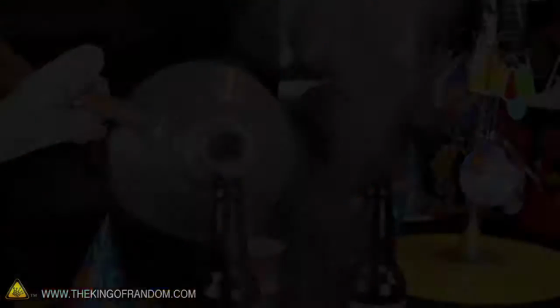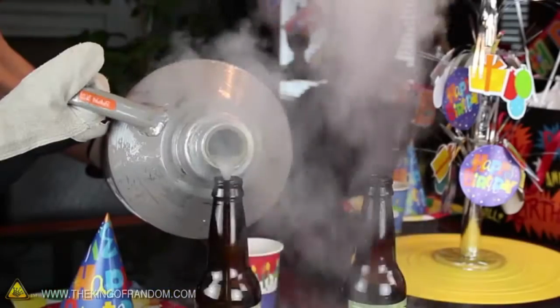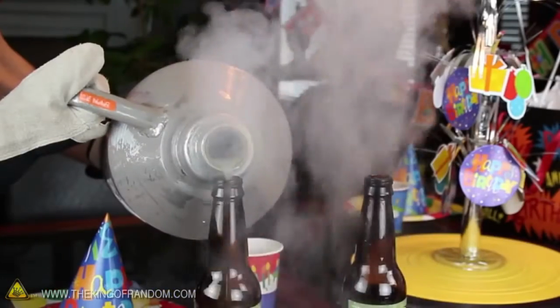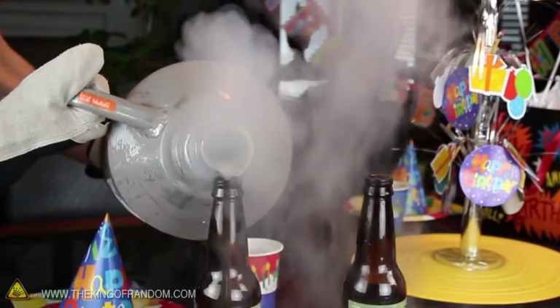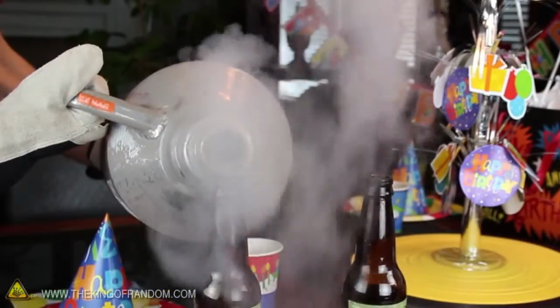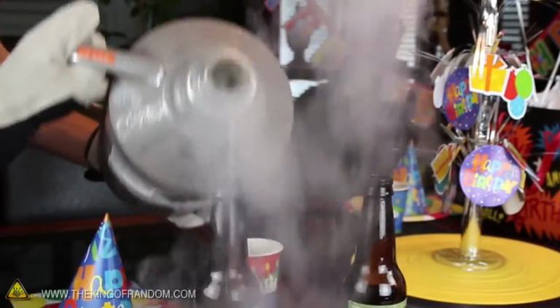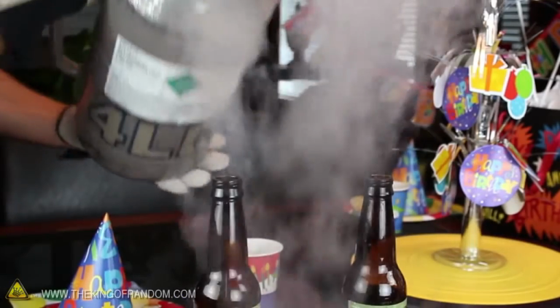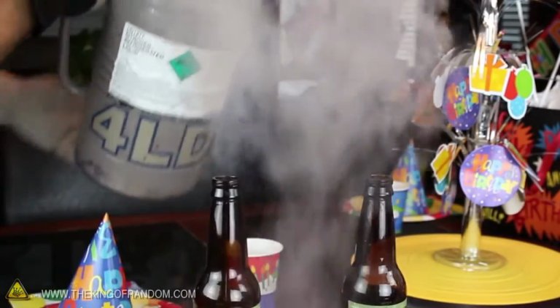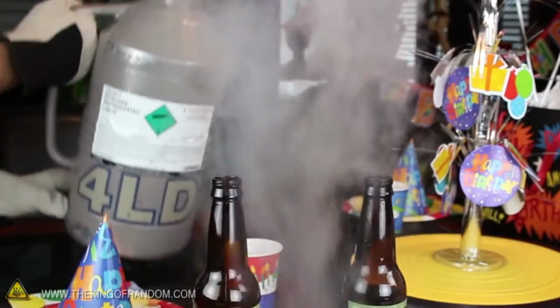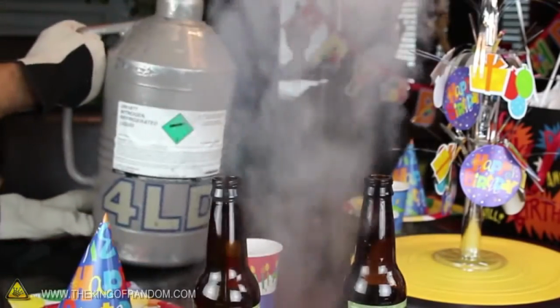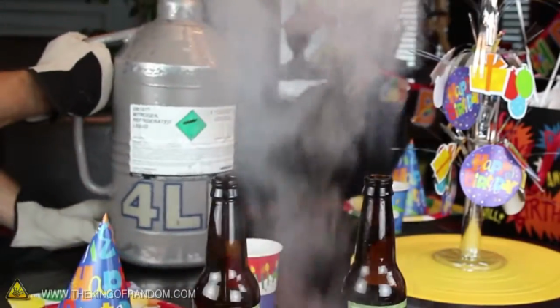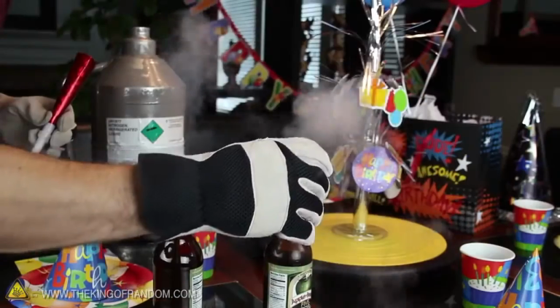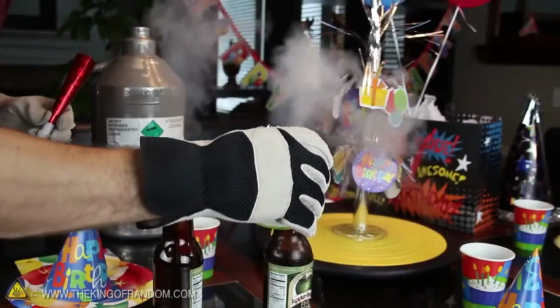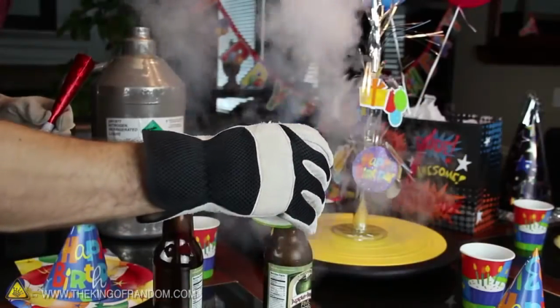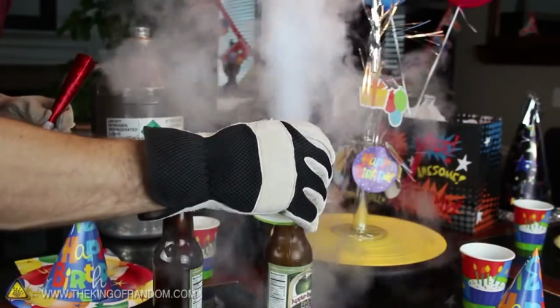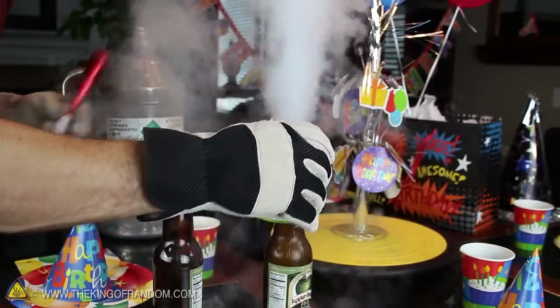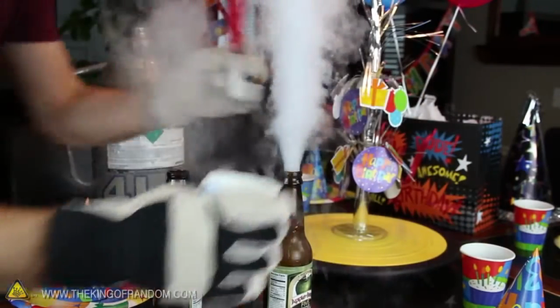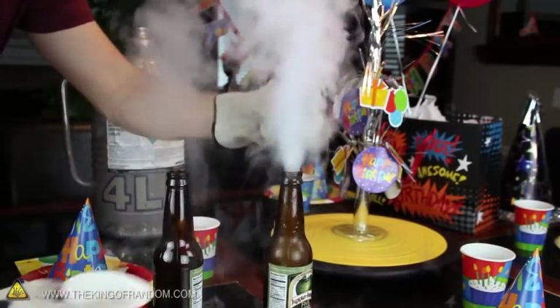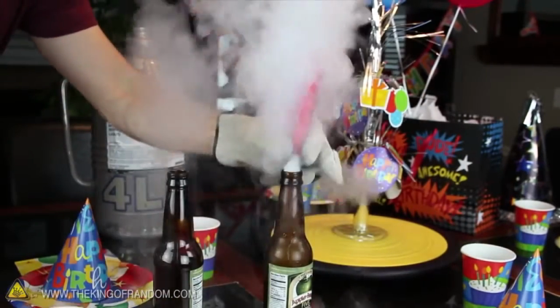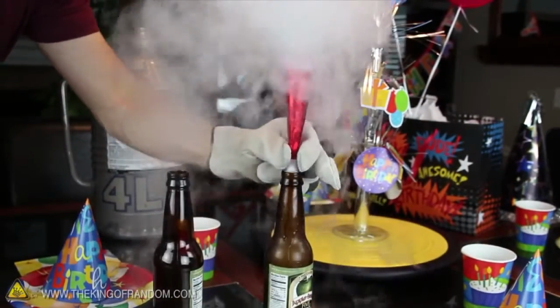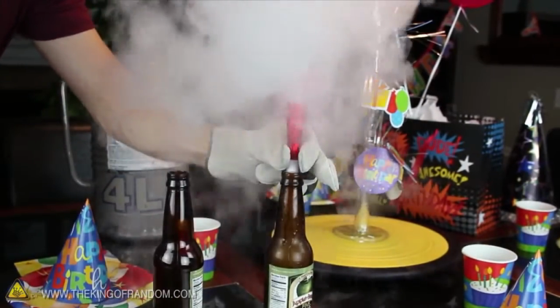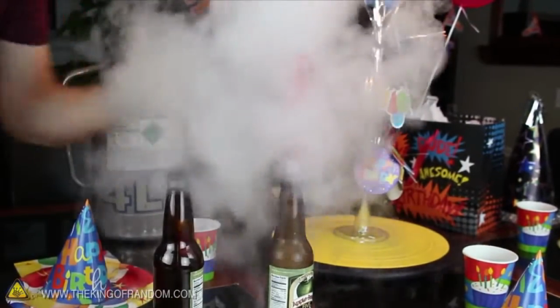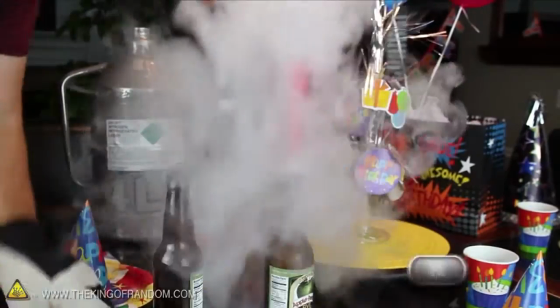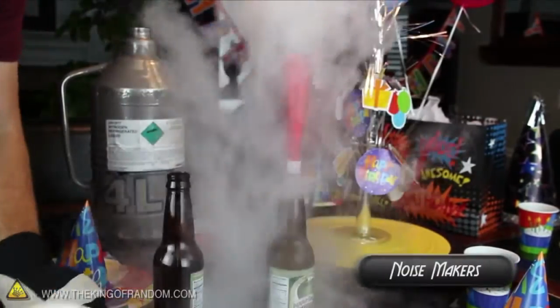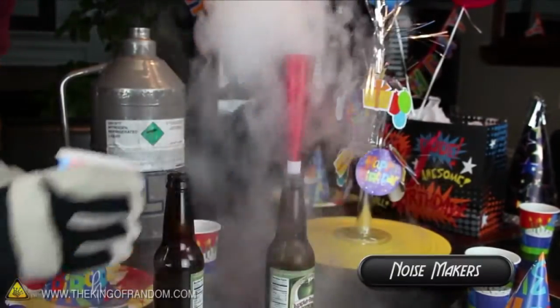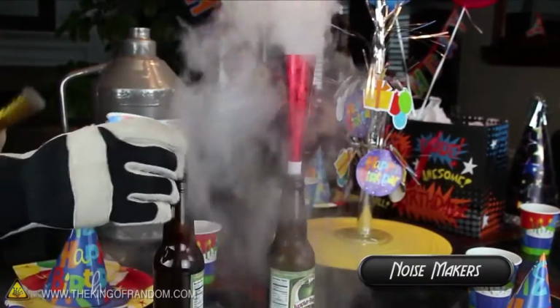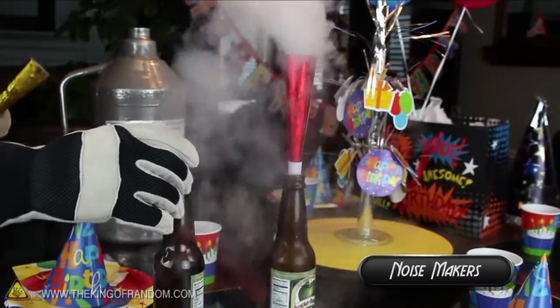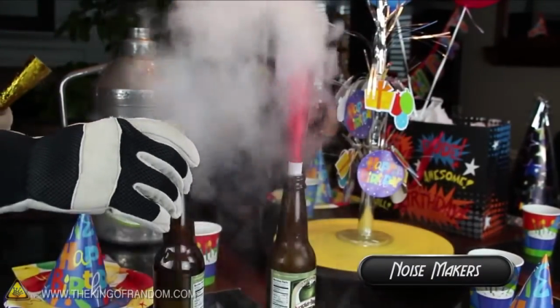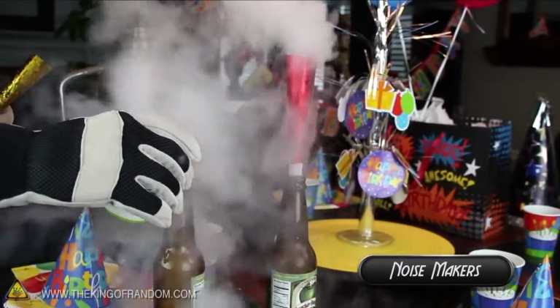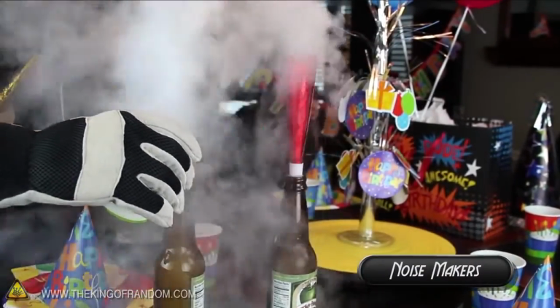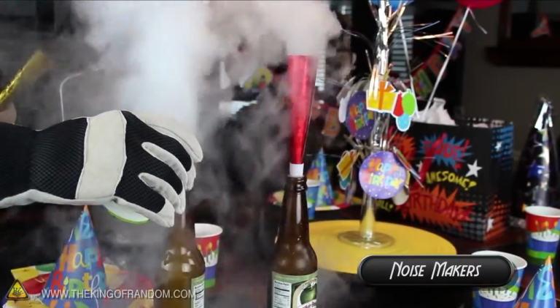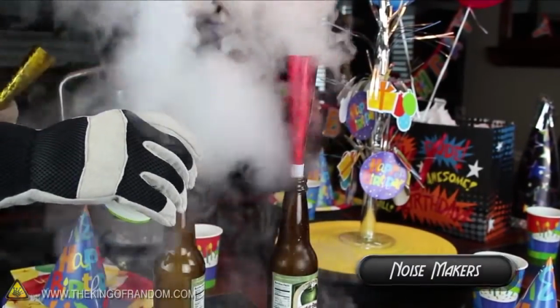Now carefully pour the liquid nitrogen so the bottle is a quarter full, followed by a shot of hot water. You can see that when the horn is pressed into place, it becomes a crazy noisemaker that blows all on its own.